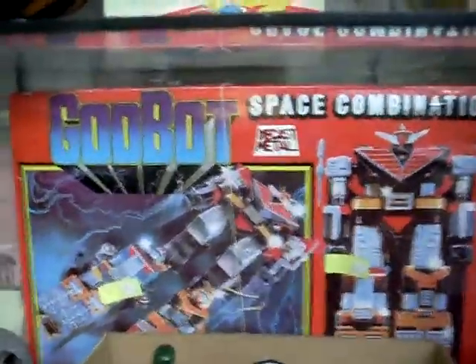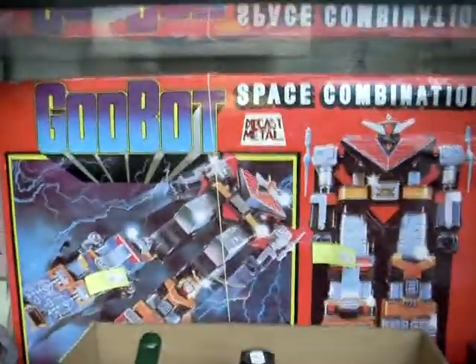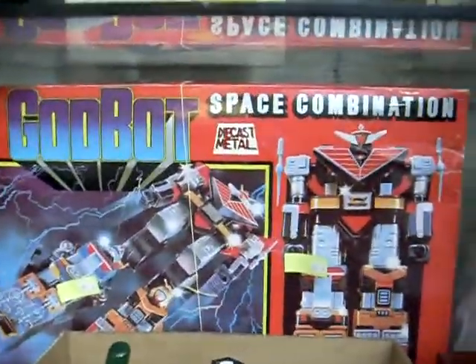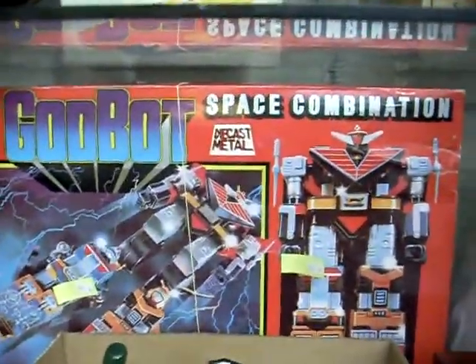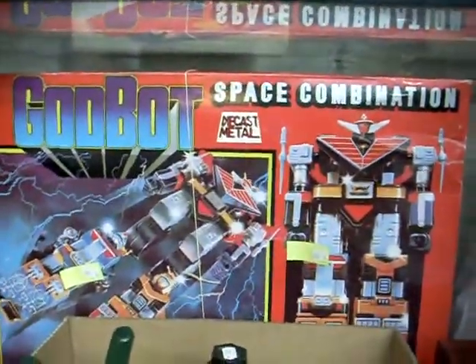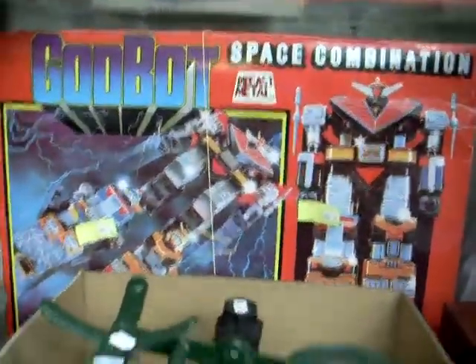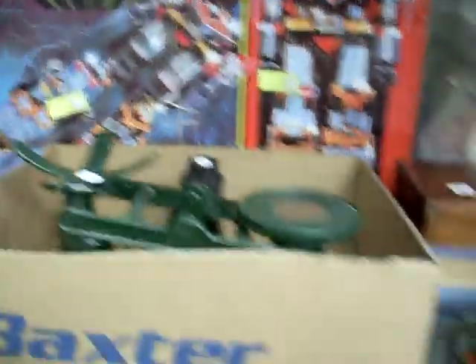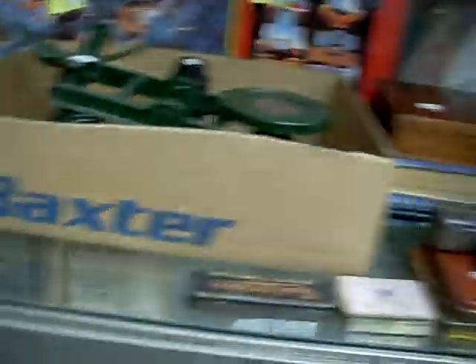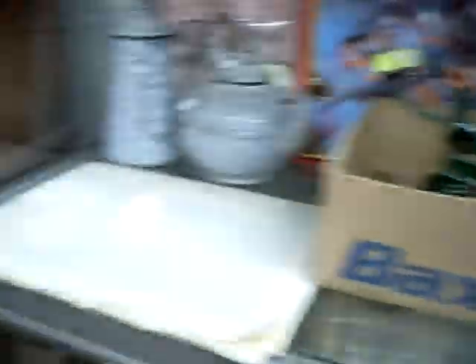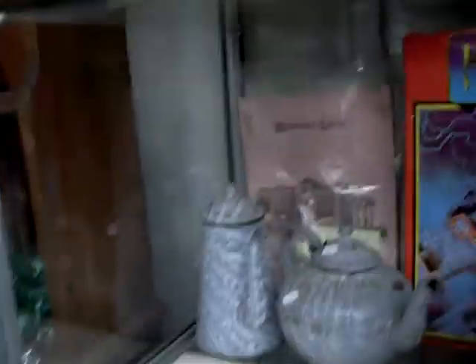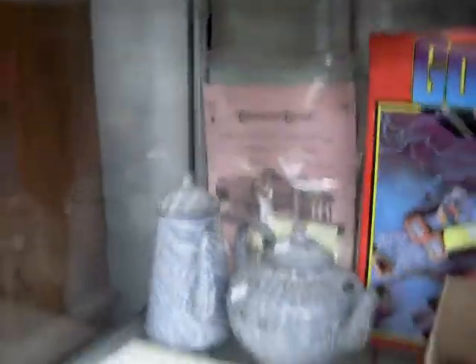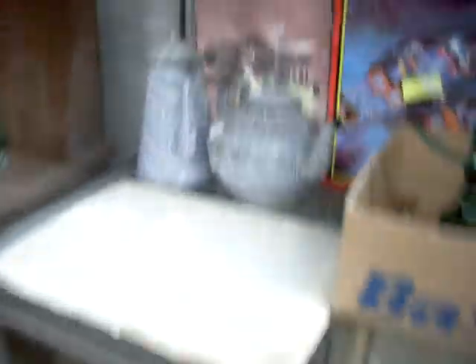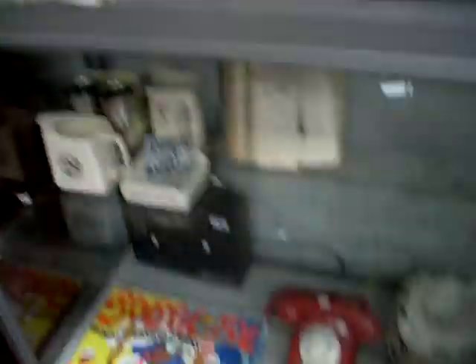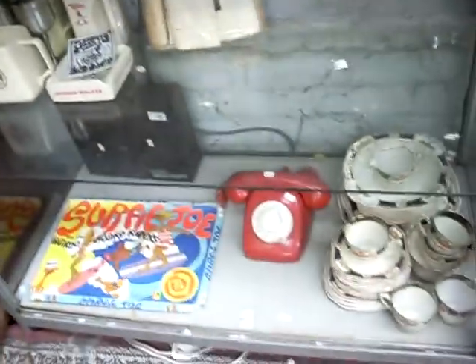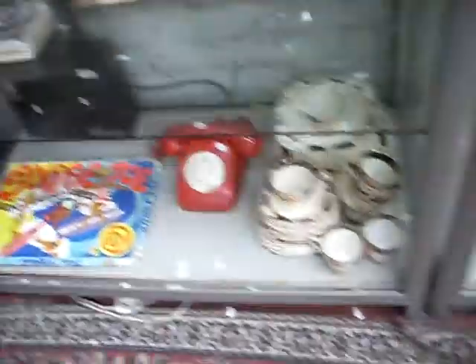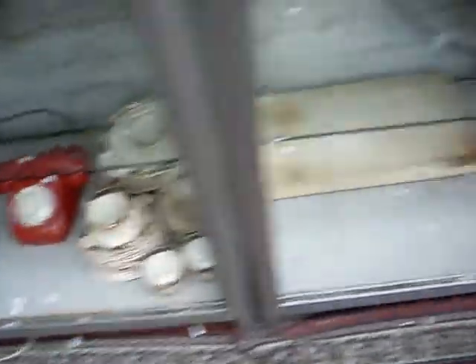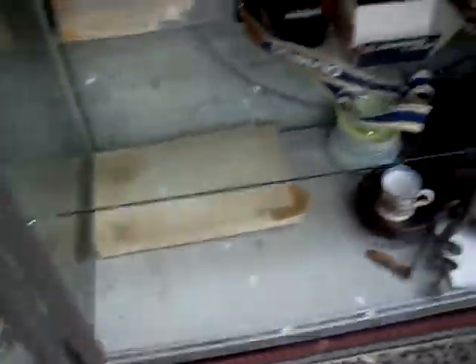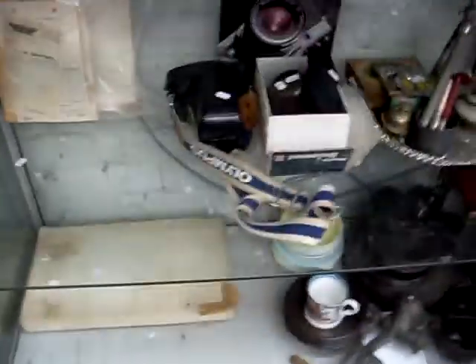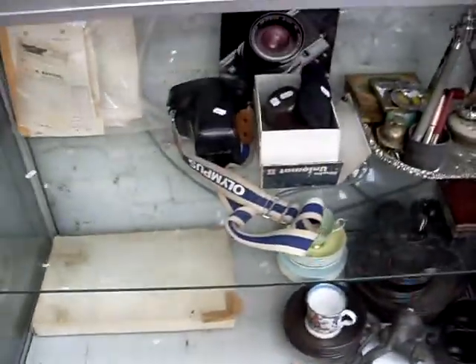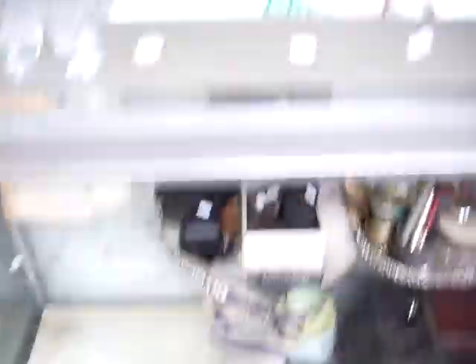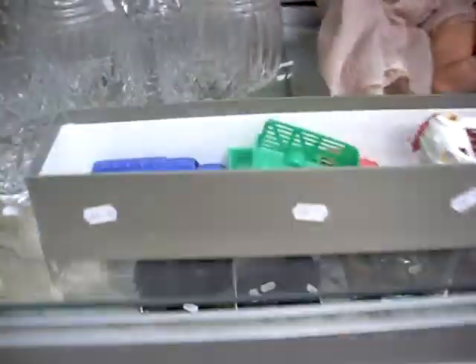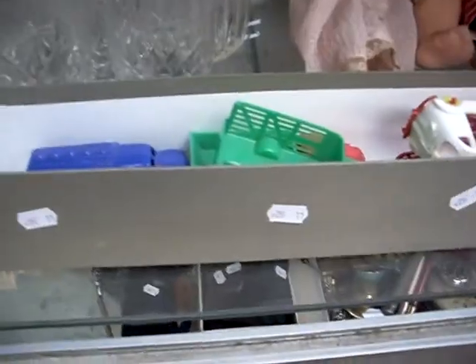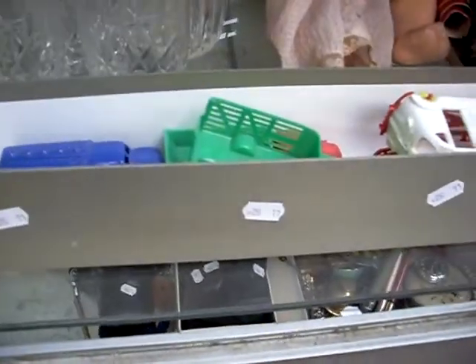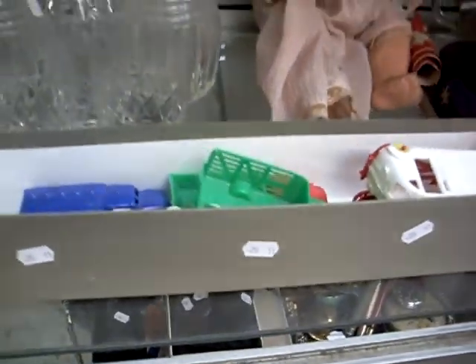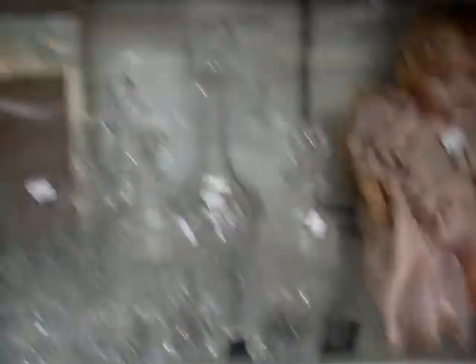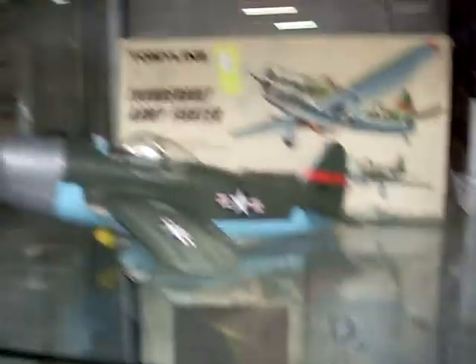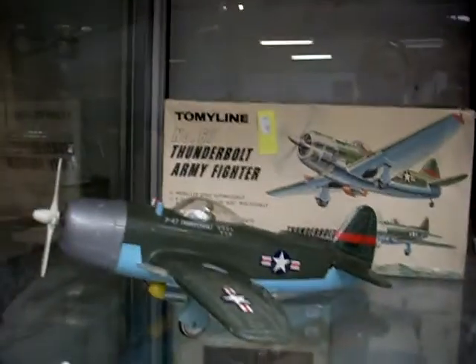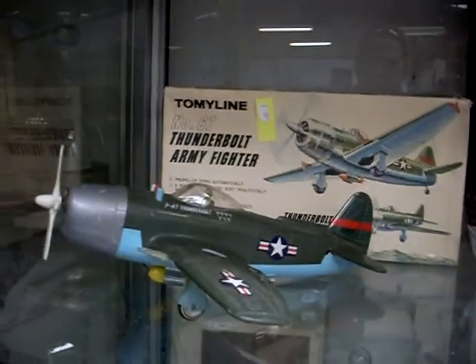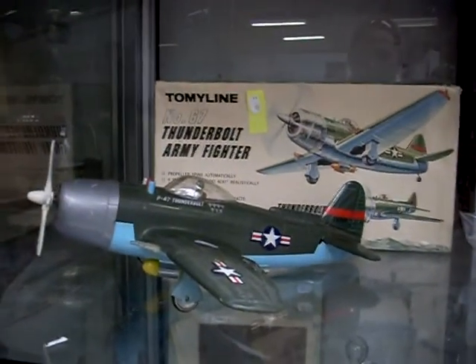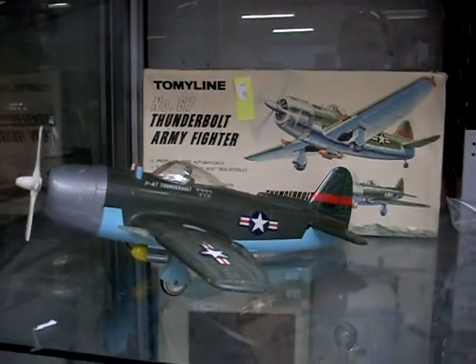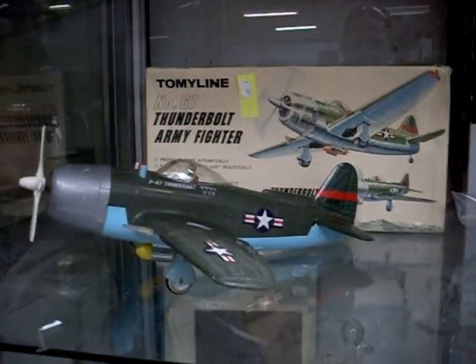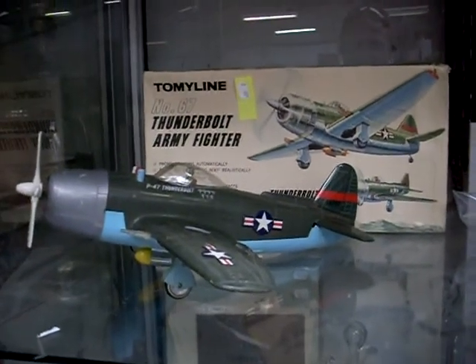Godbox space combination. Tins, posters, ephemera. Red phone. Cameras. More plastic toys. The plastic Thunderbolt fighter plane in its box.